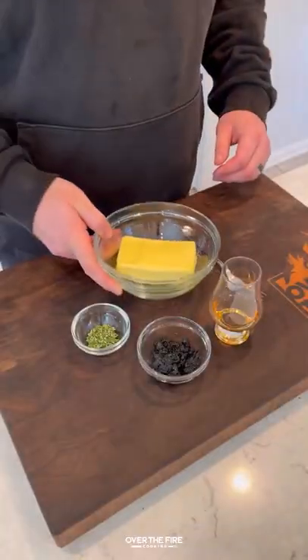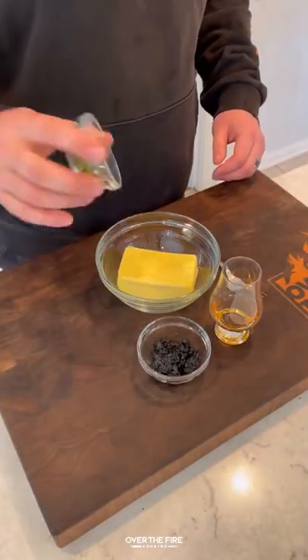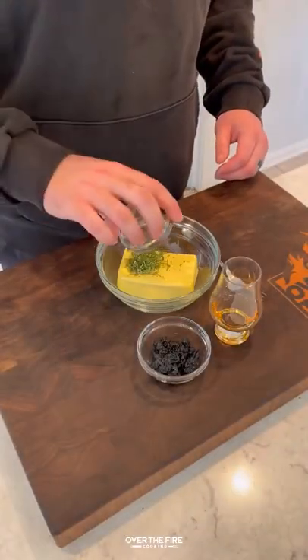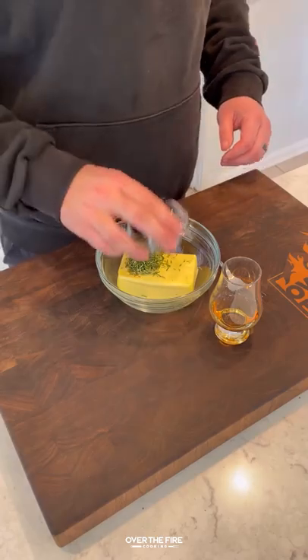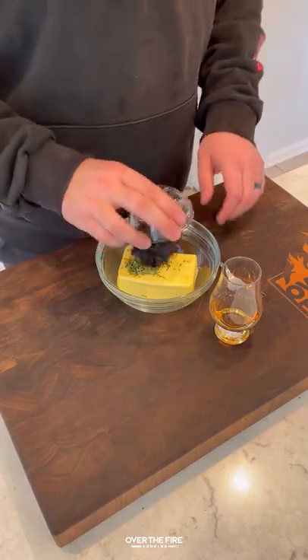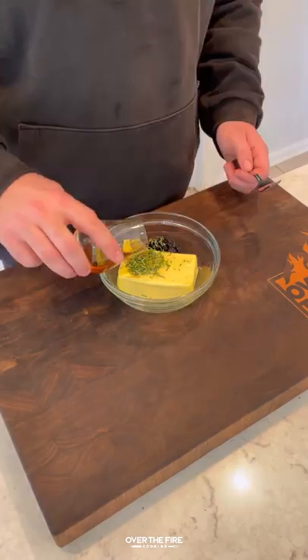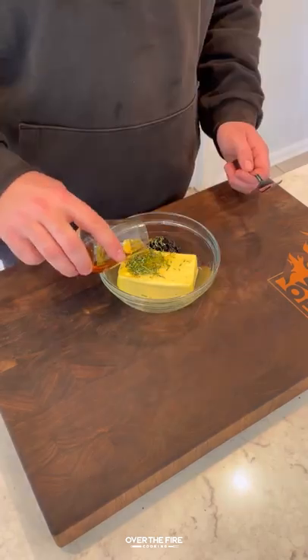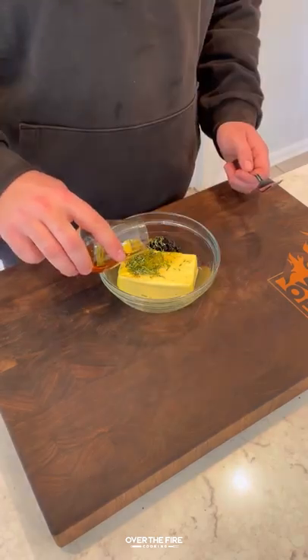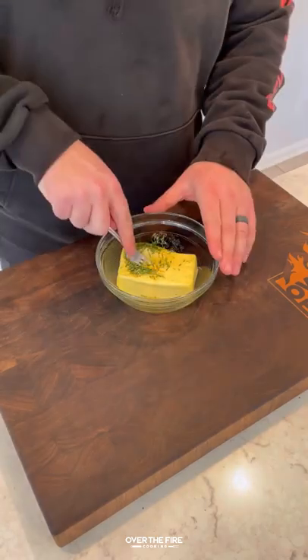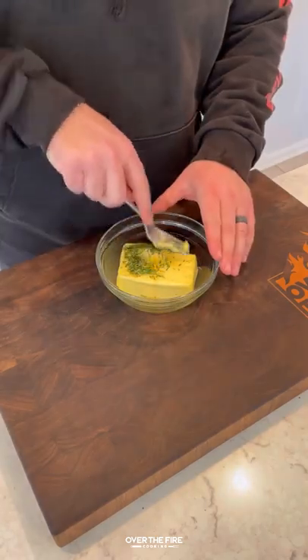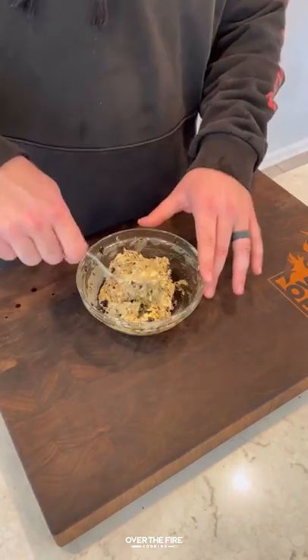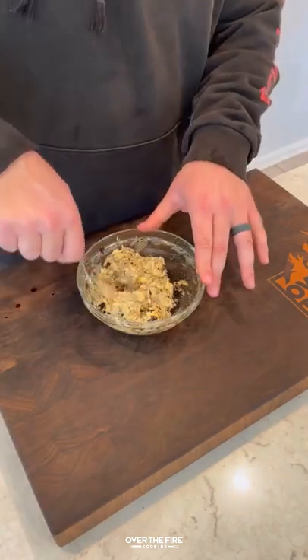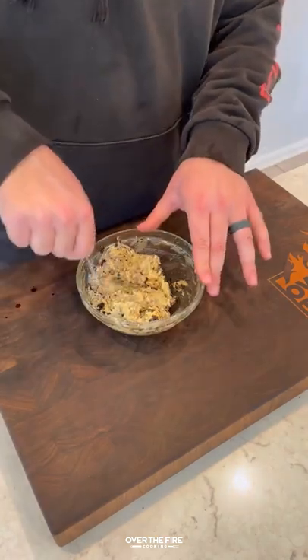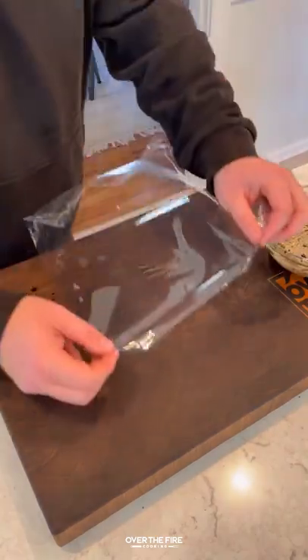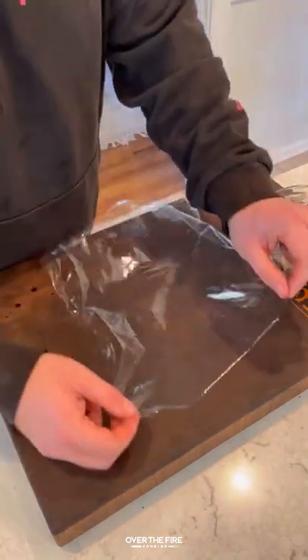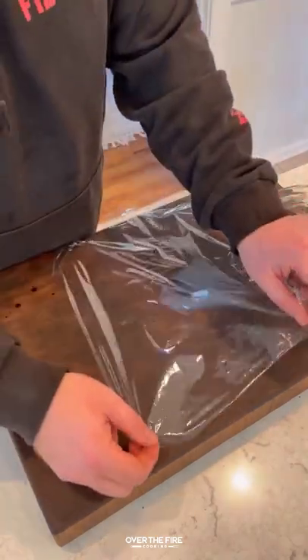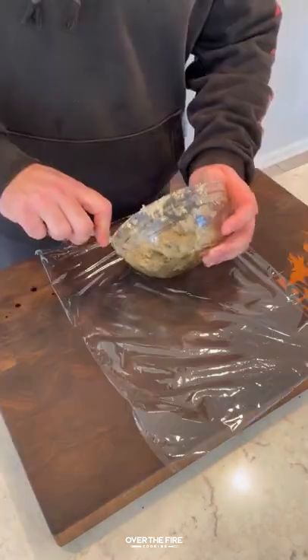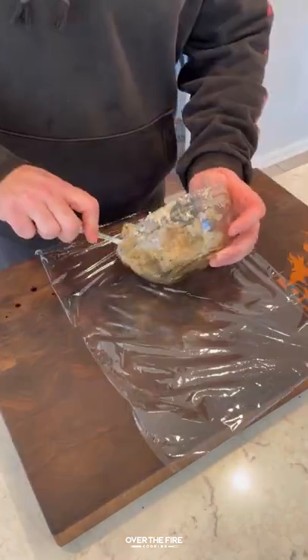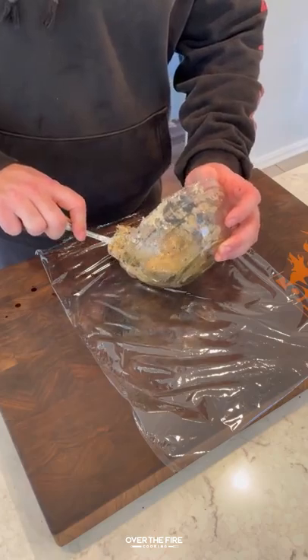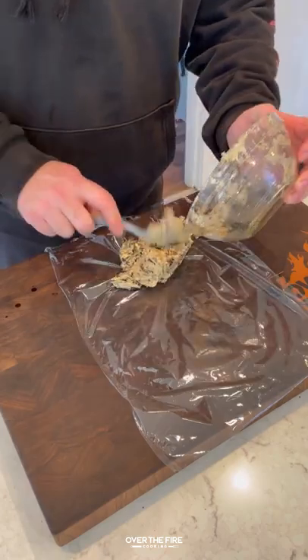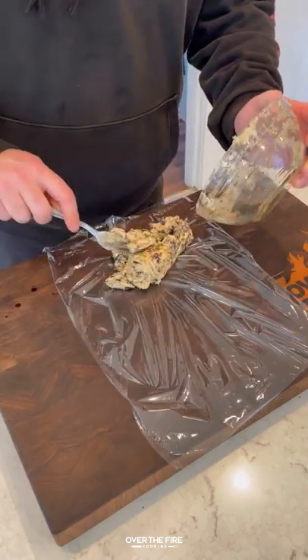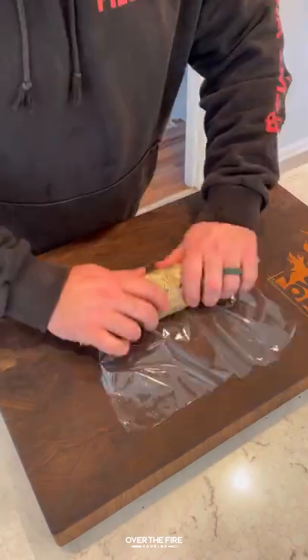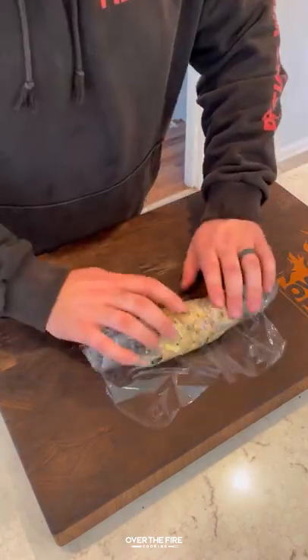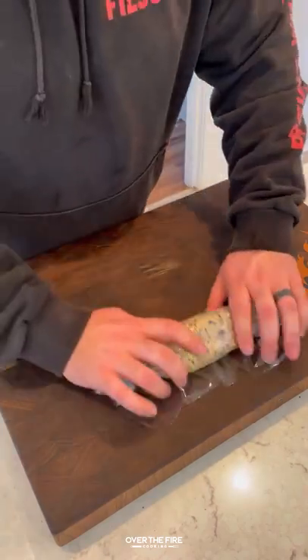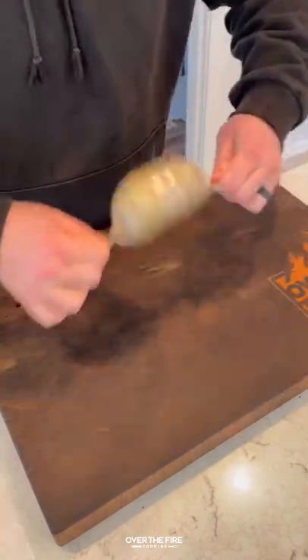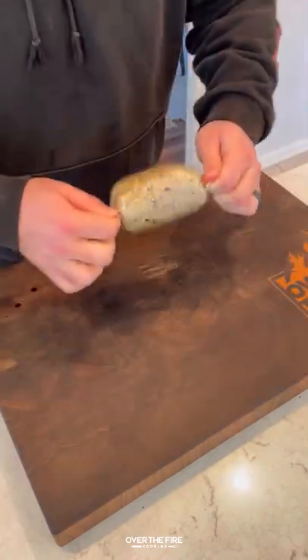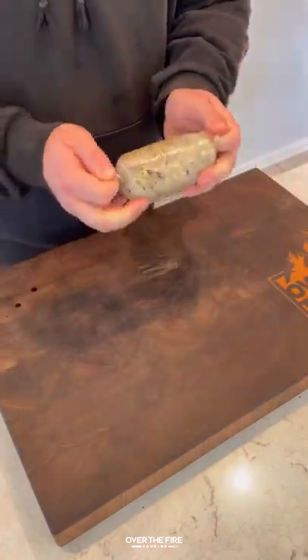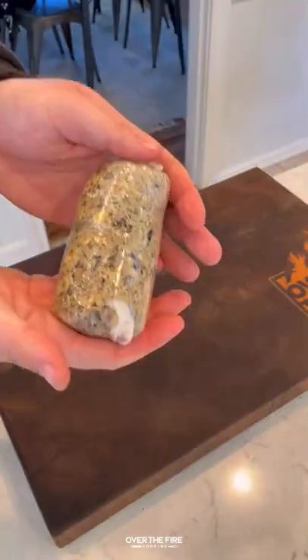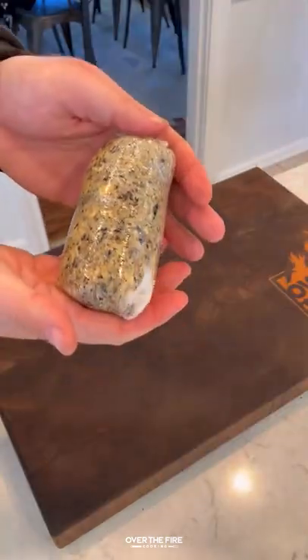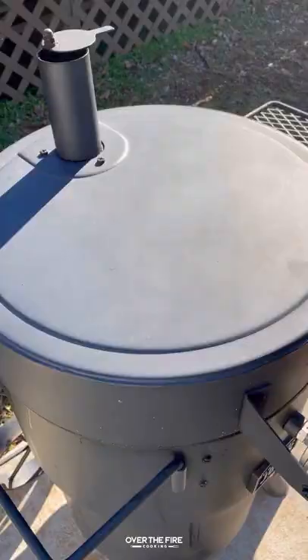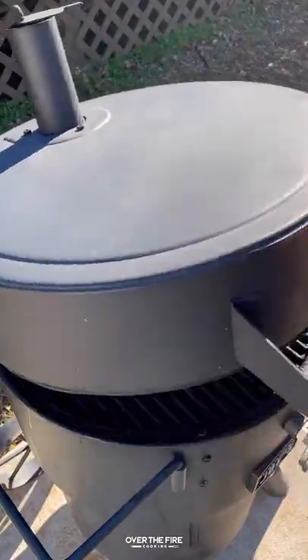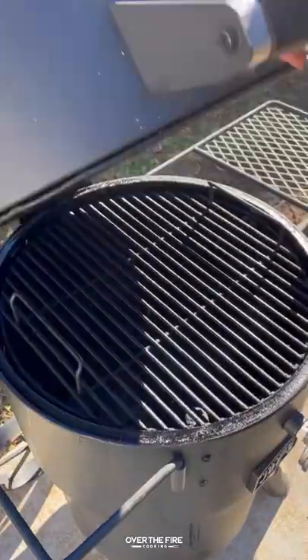Next, I'm going to add some softened butter, some chopped rosemary, and a black garlic paste with bourbon. Roll that all up — we're going to use that as some butter on top of the steaks.